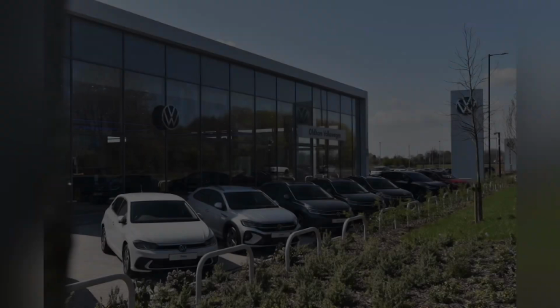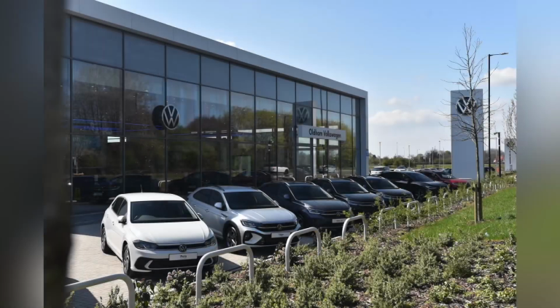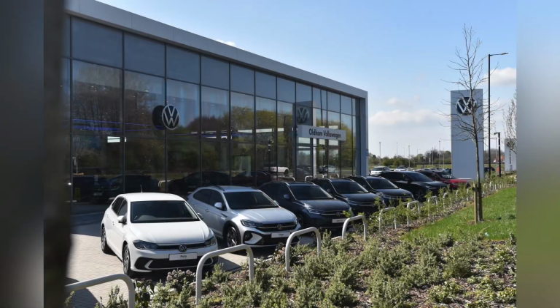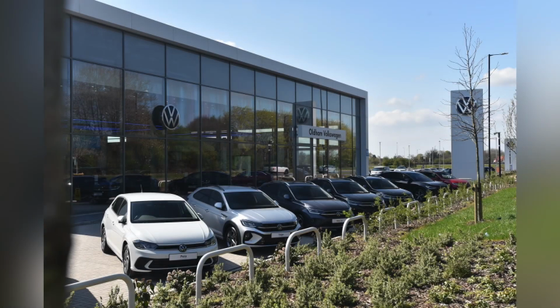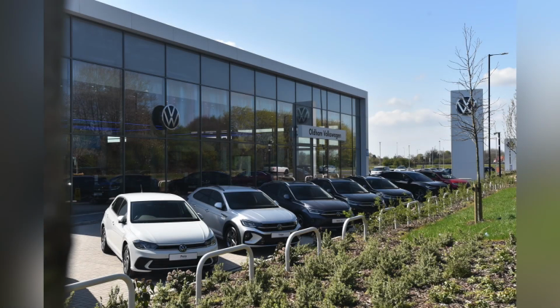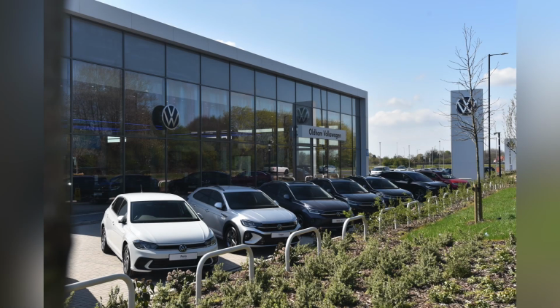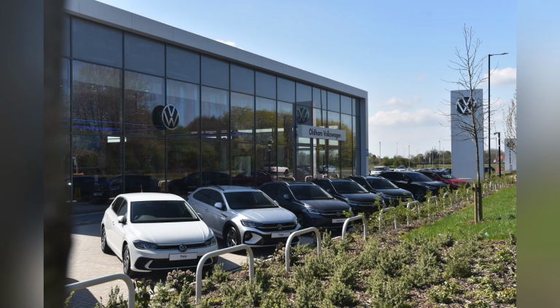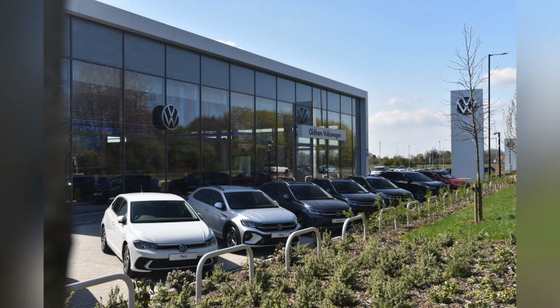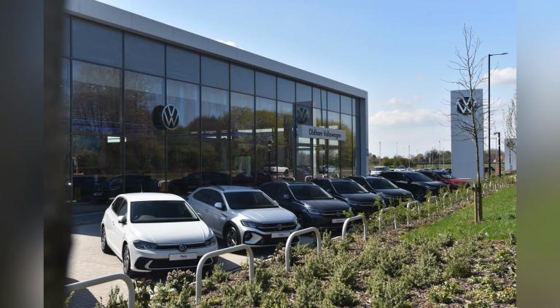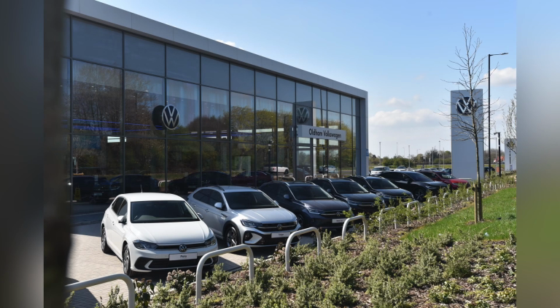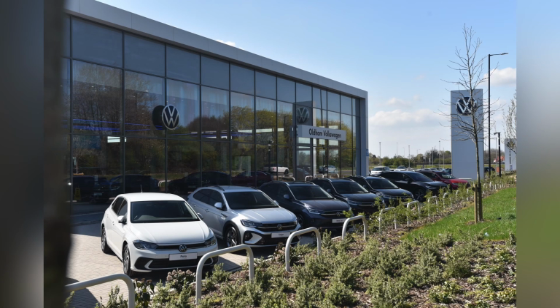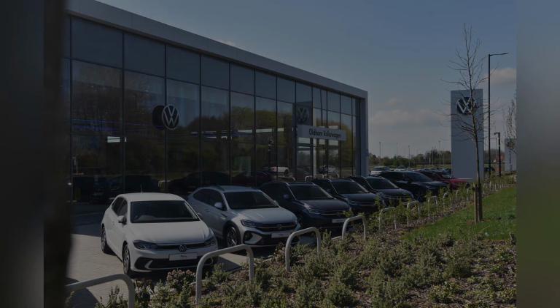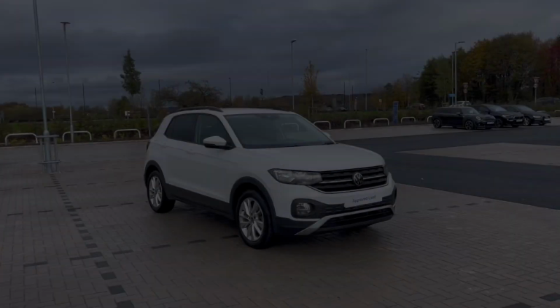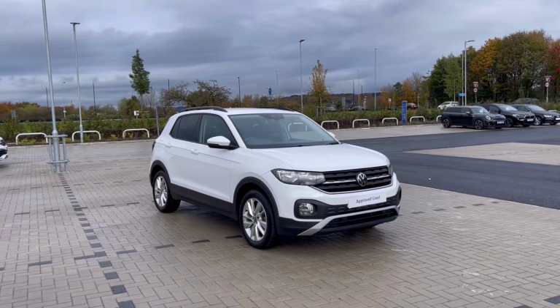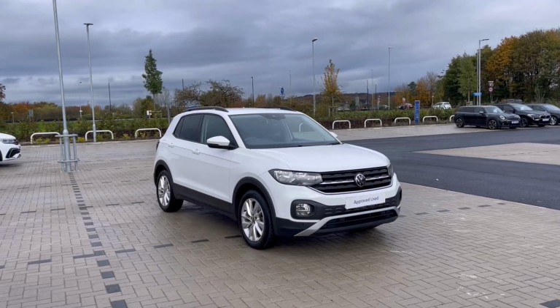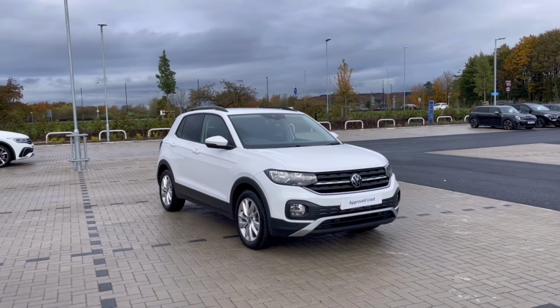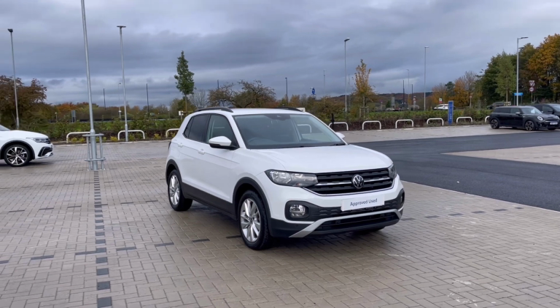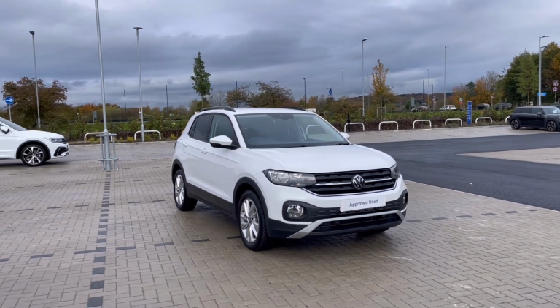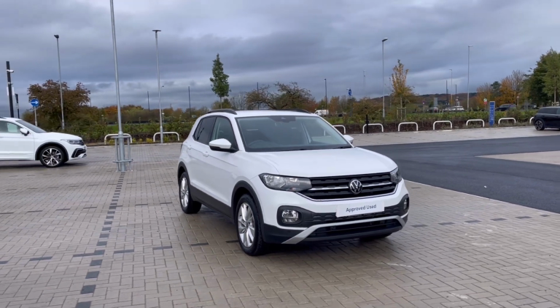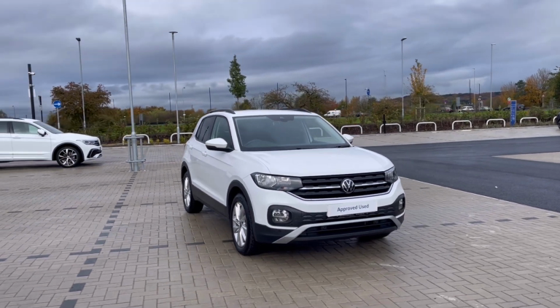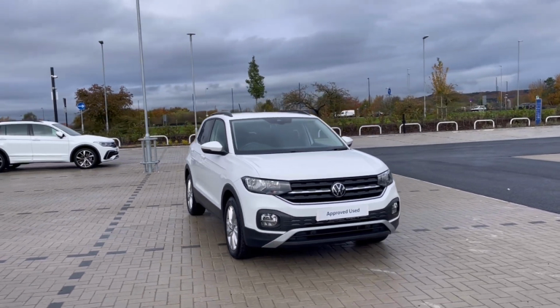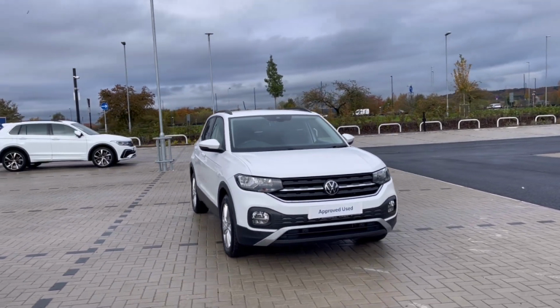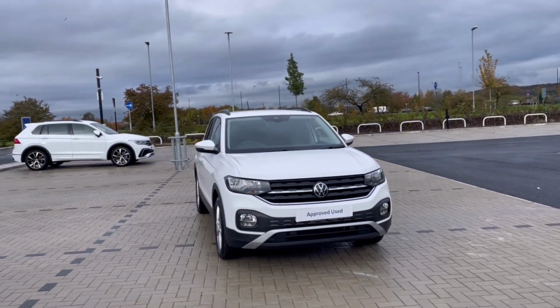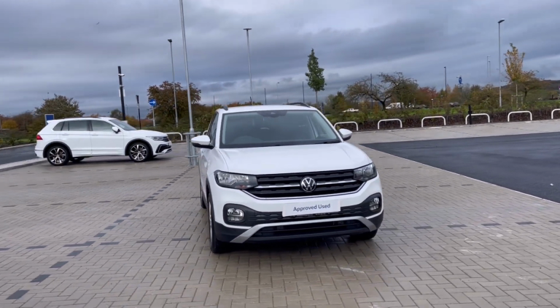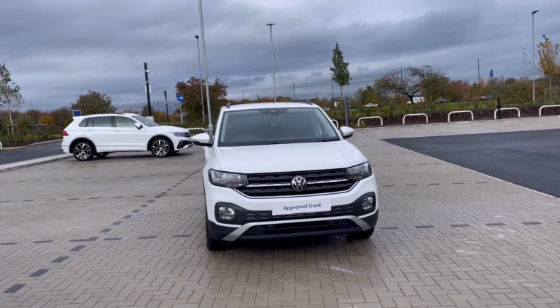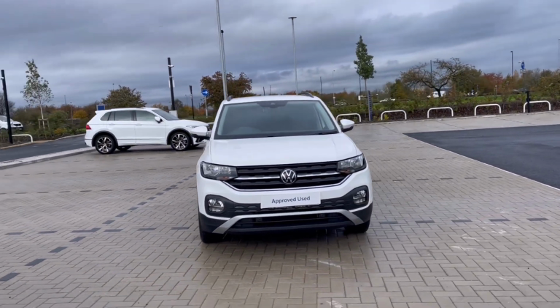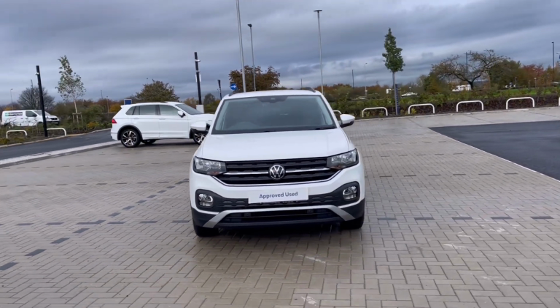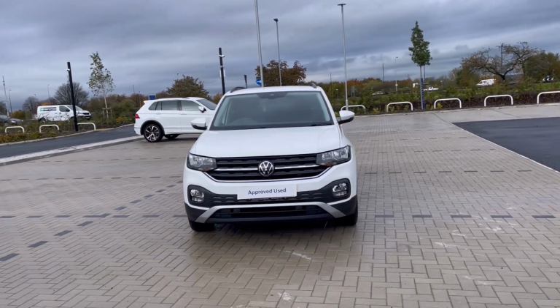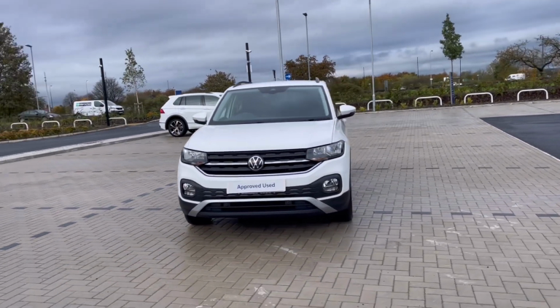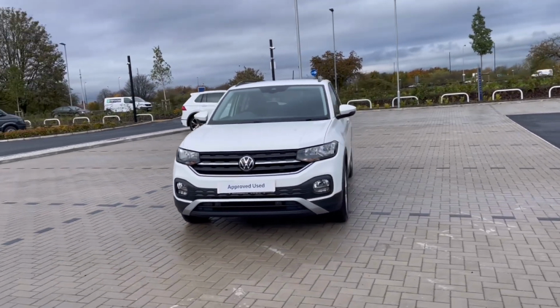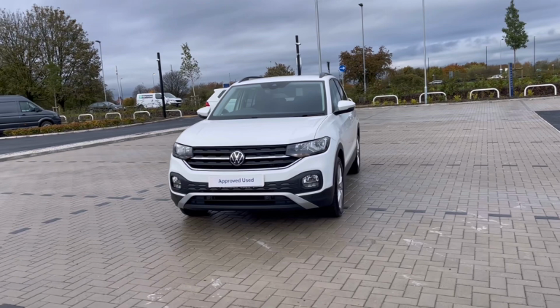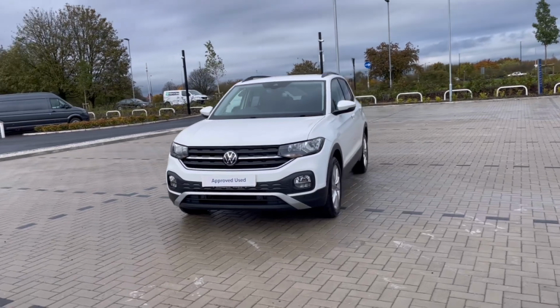Hello, my name is Sabia and today I'll be walking you through this approved used vehicle. This is the Volkswagen T-Cross SE 1.0 TSI 110 PS and it was last serviced on the 1st of June 2022.